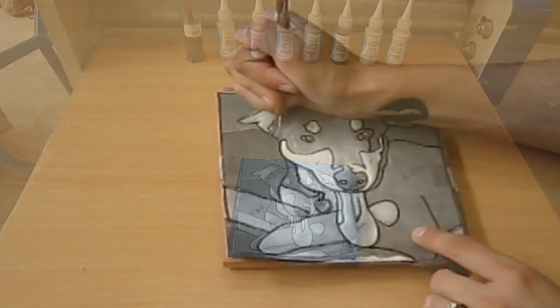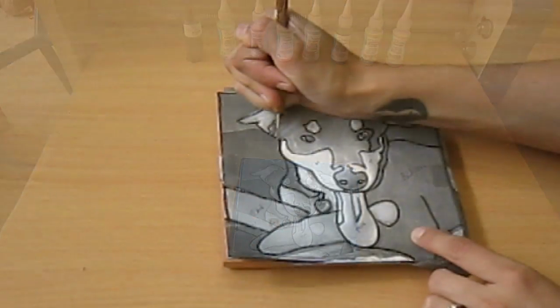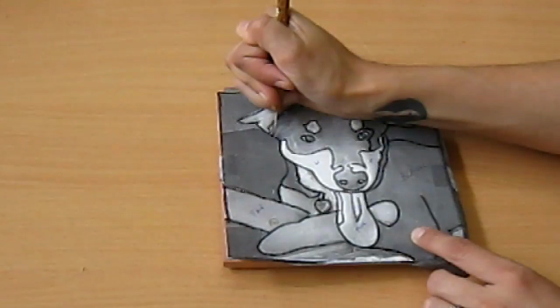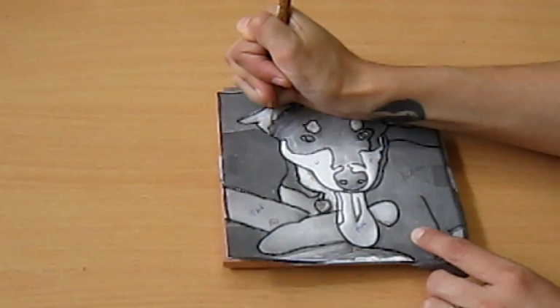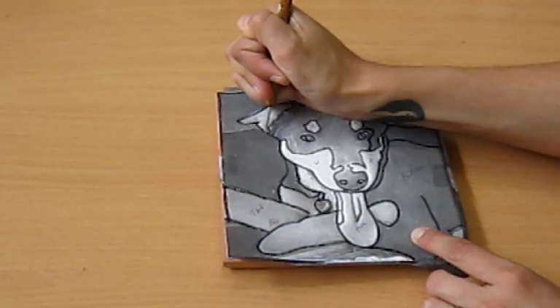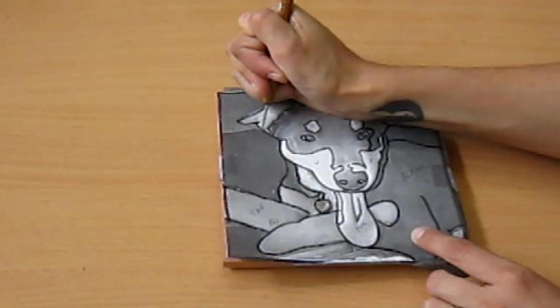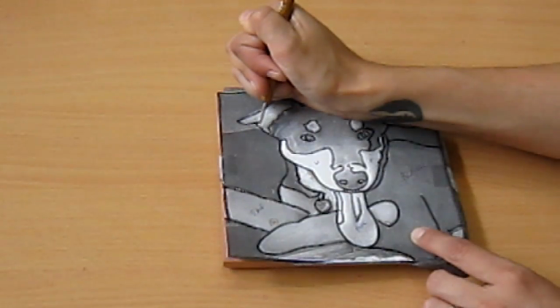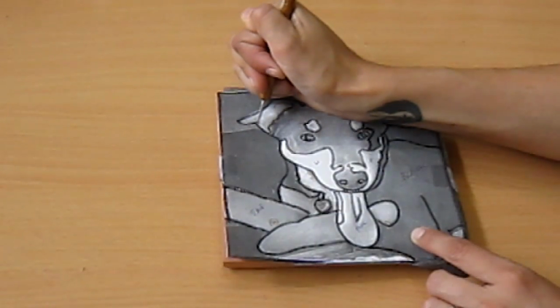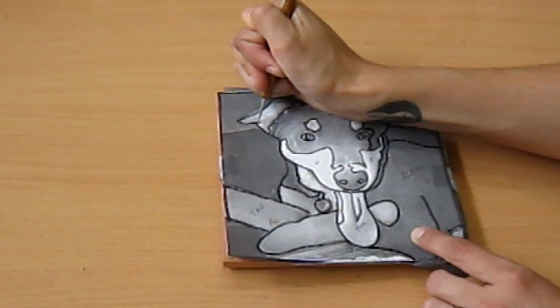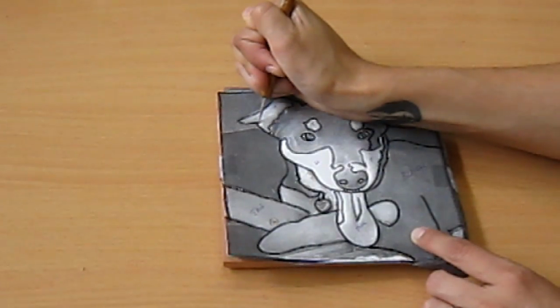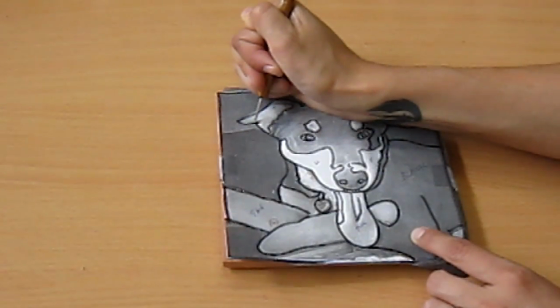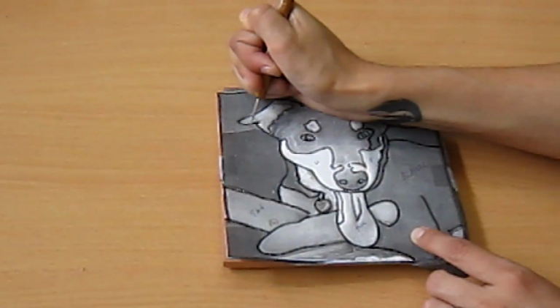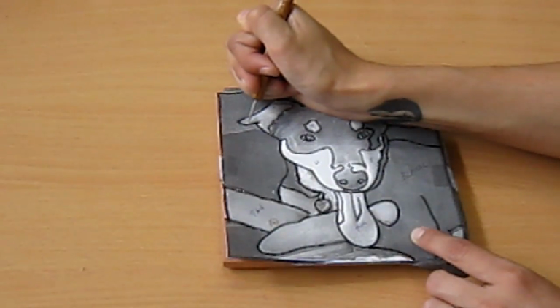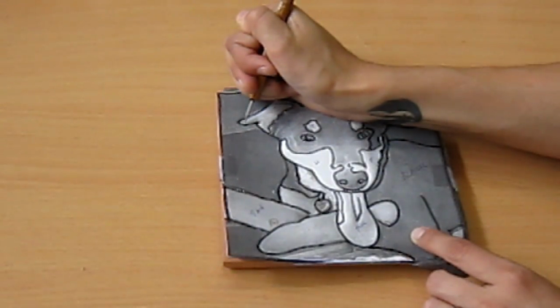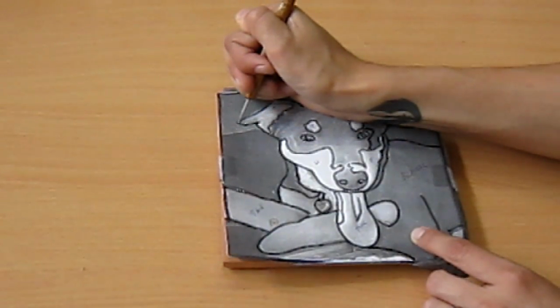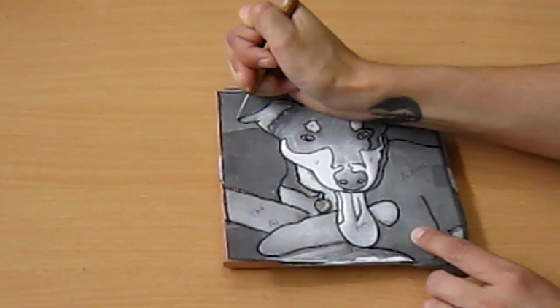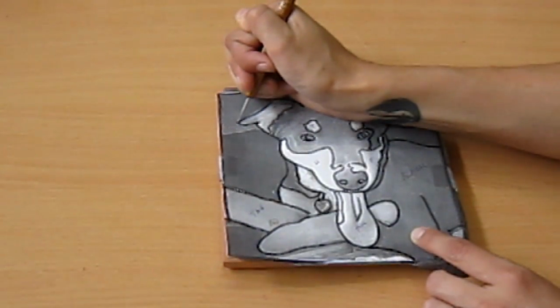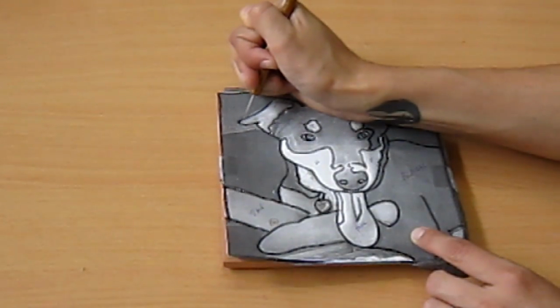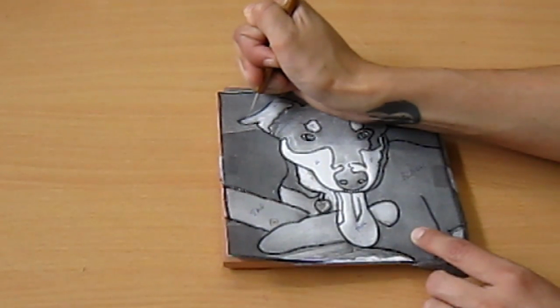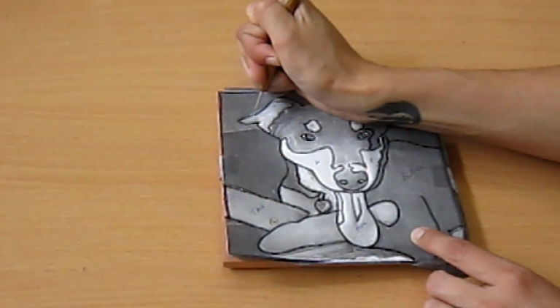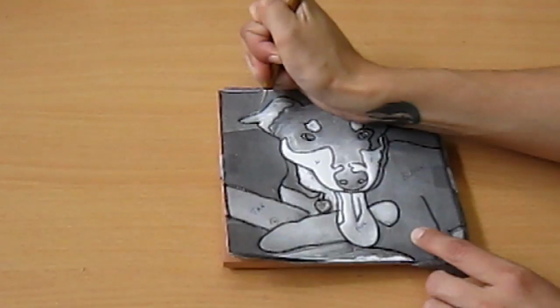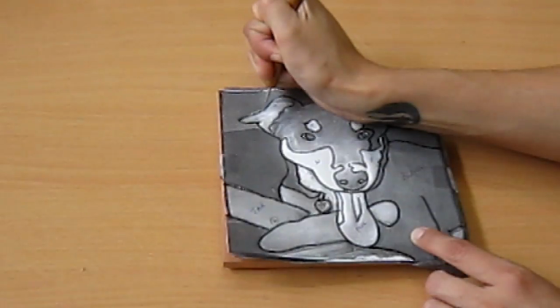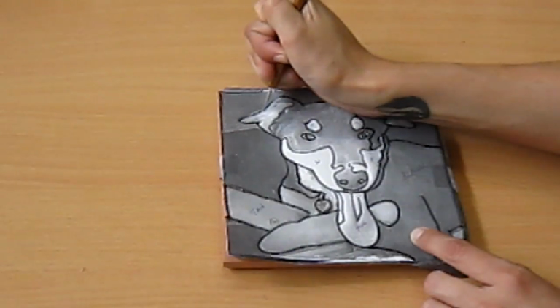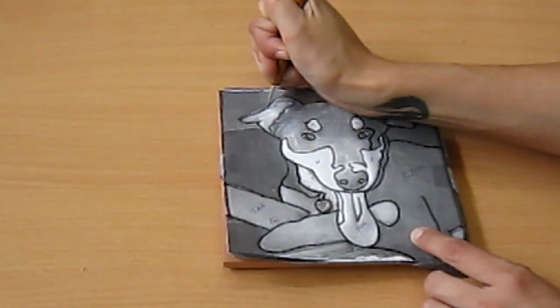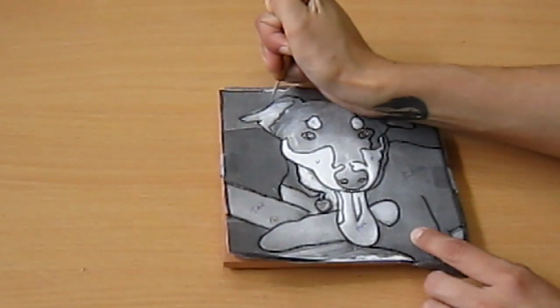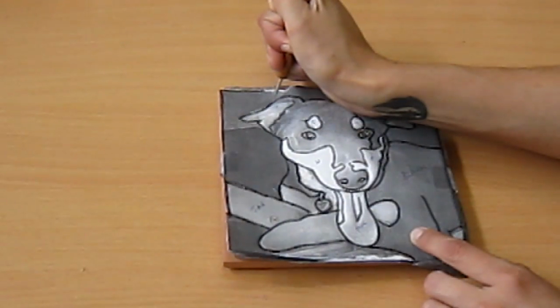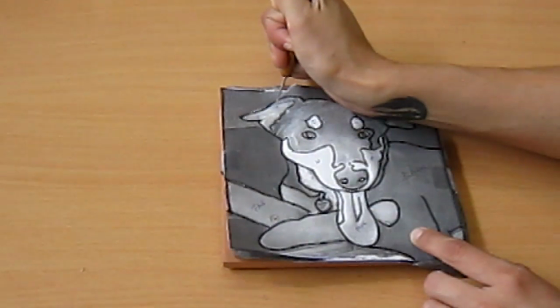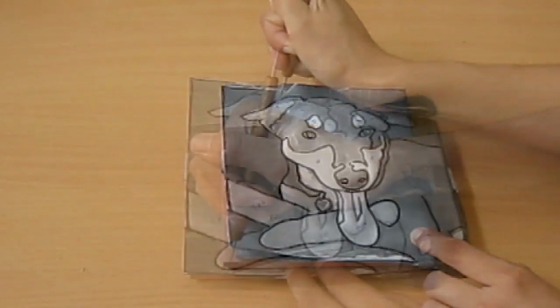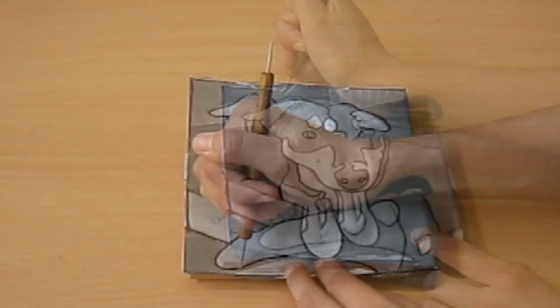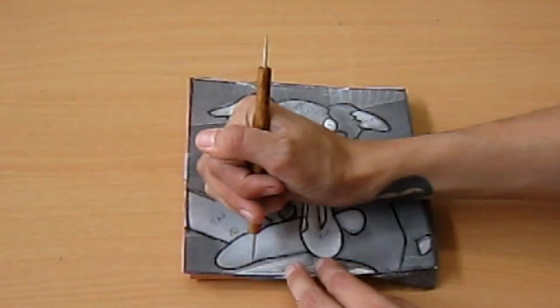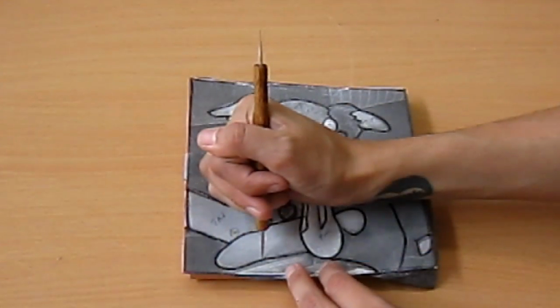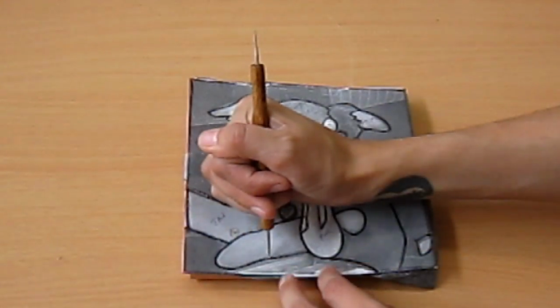Now I'm just going to press, going over the outlines, and I'm pressing pretty hard because I want to make sure that it copies onto the tile.